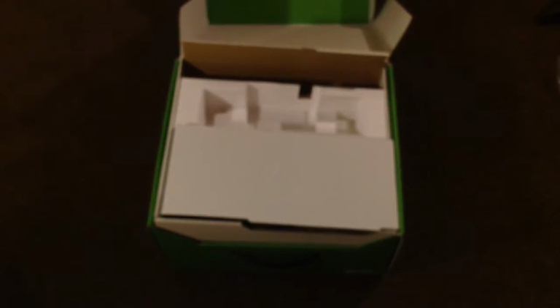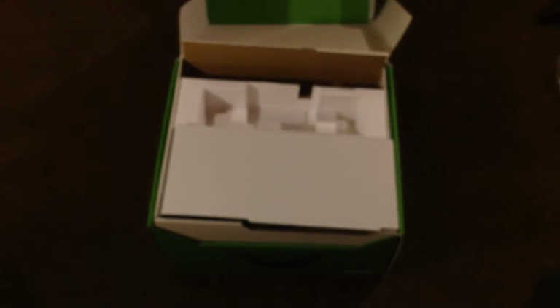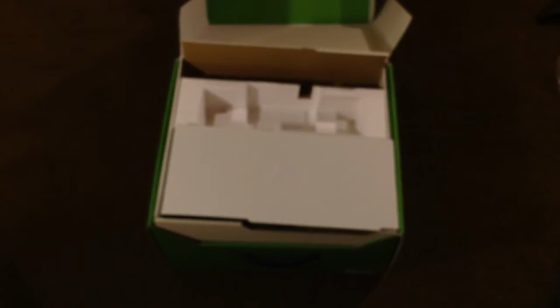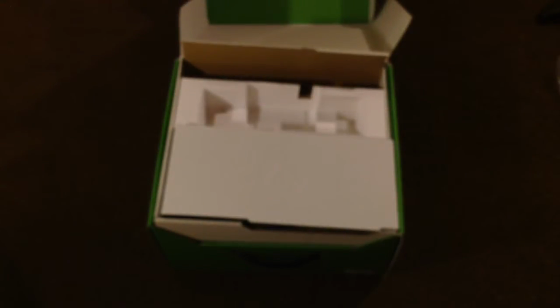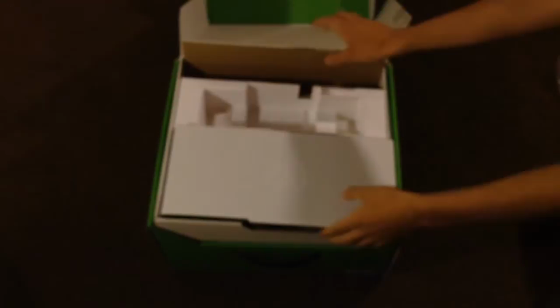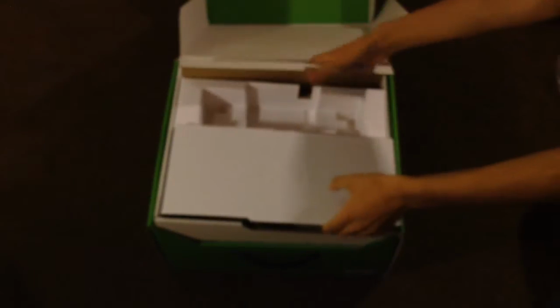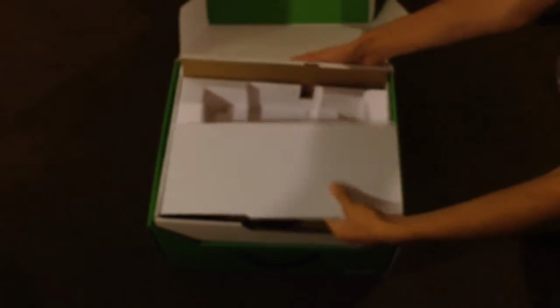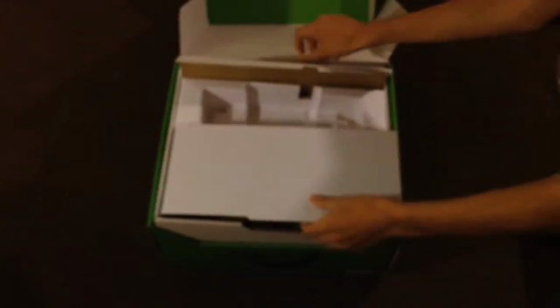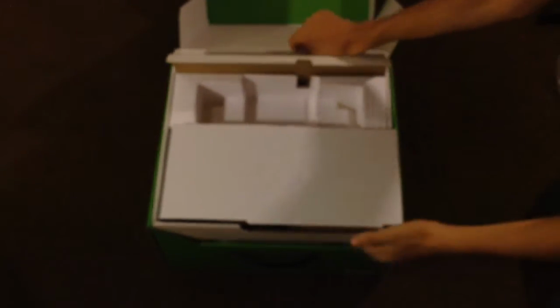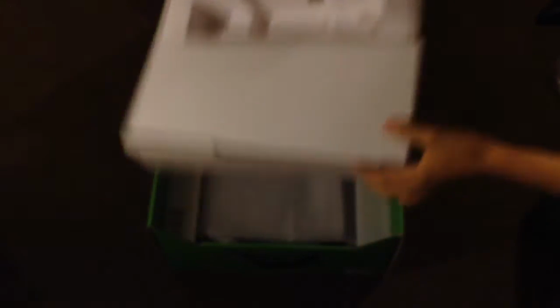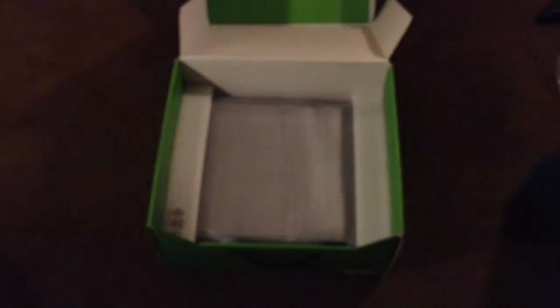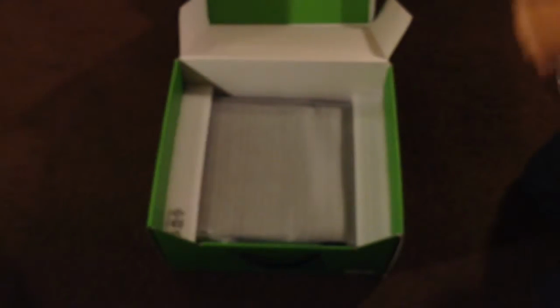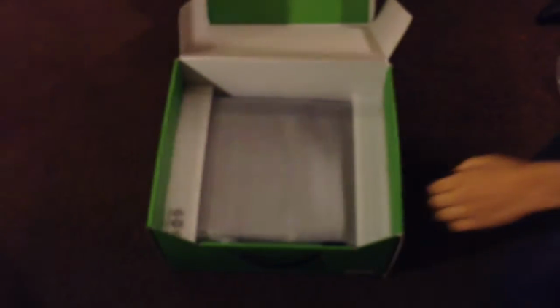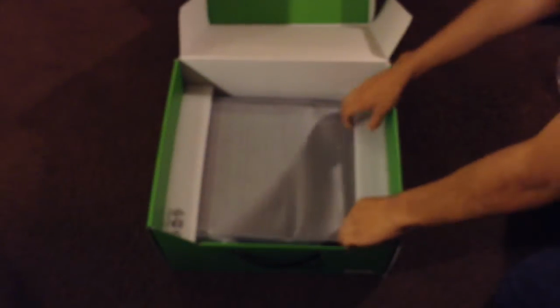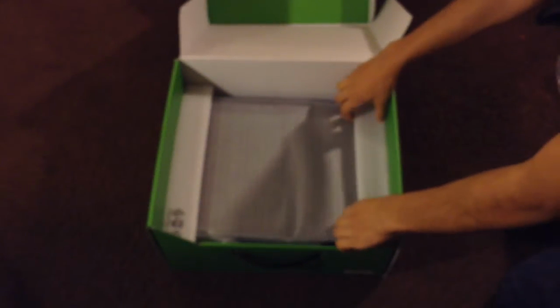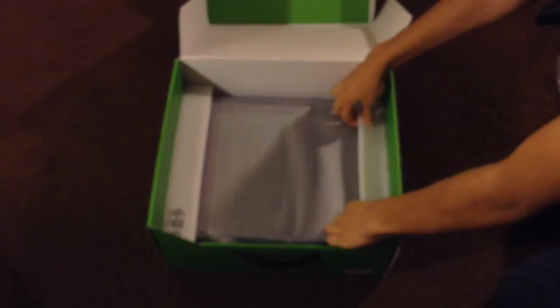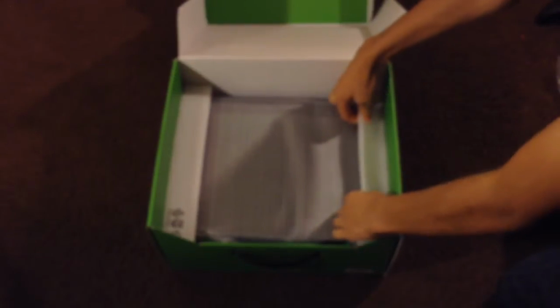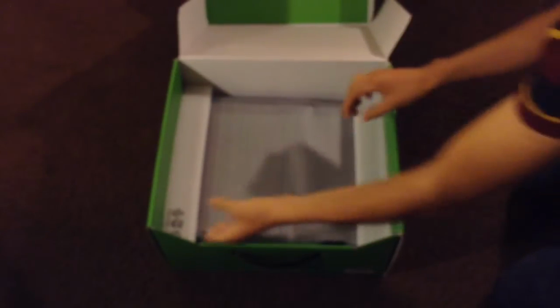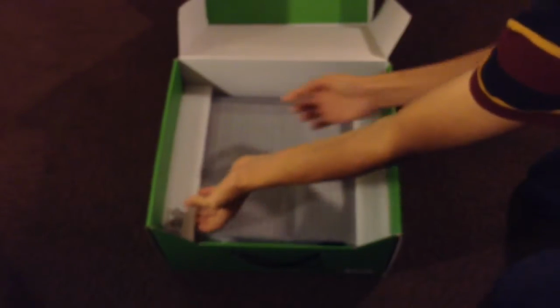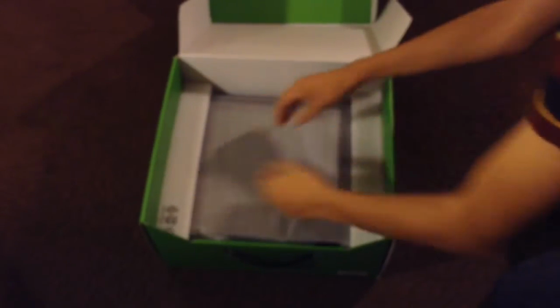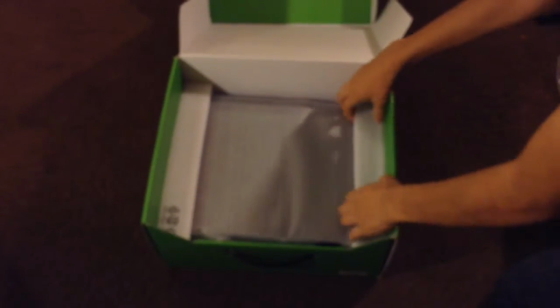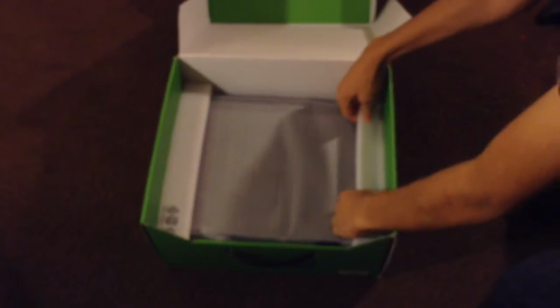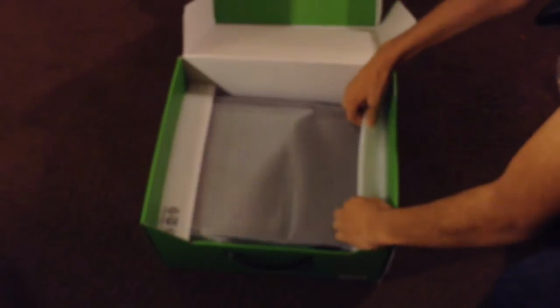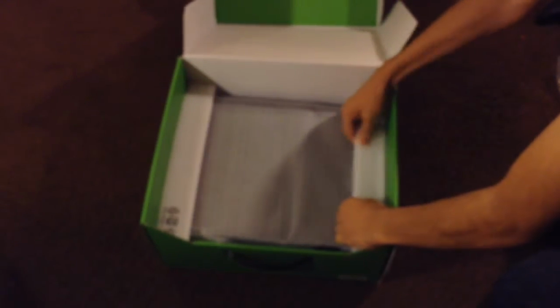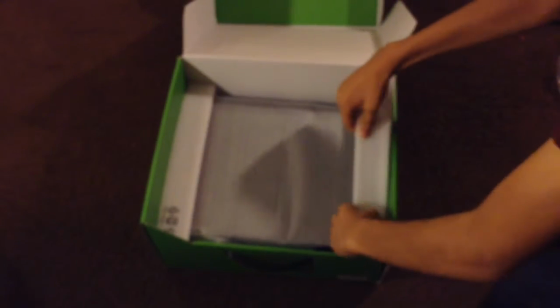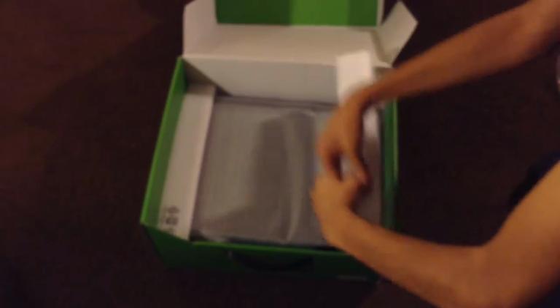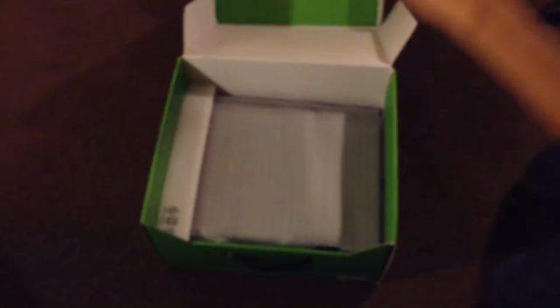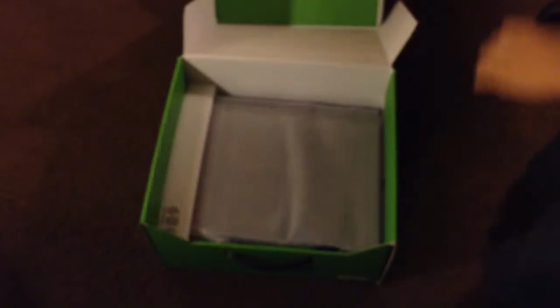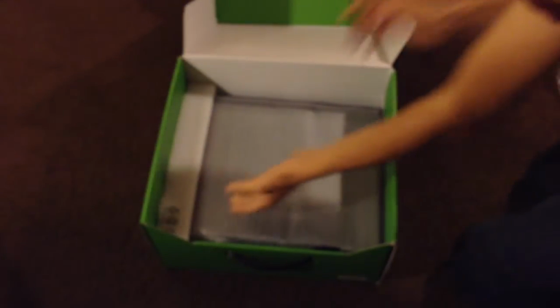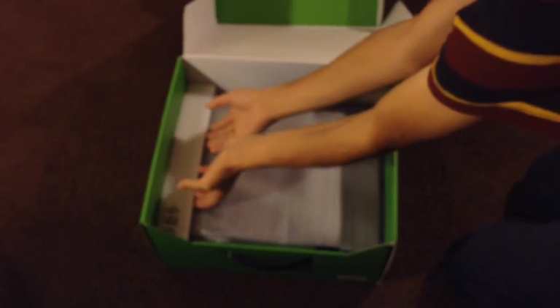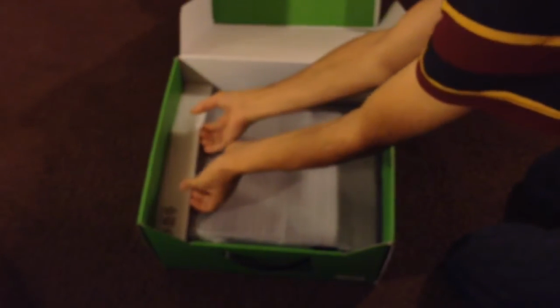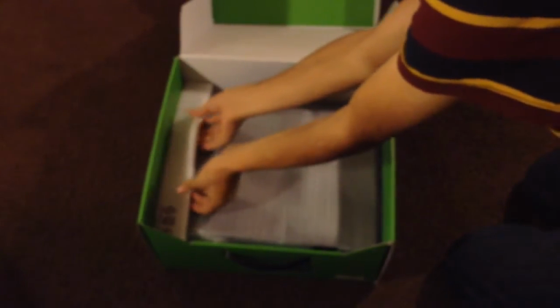Let's also take a look at what else comes in the box. In the box you also get the Xbox One, and that's pretty much everything. Let me remove the styrofoam and take a quick look at the Xbox One.